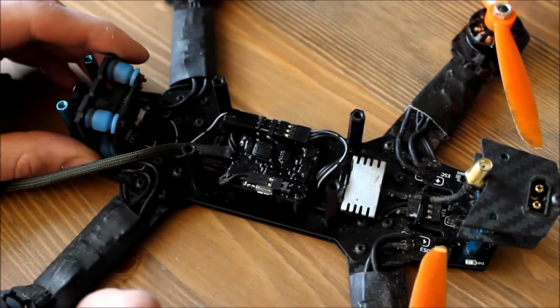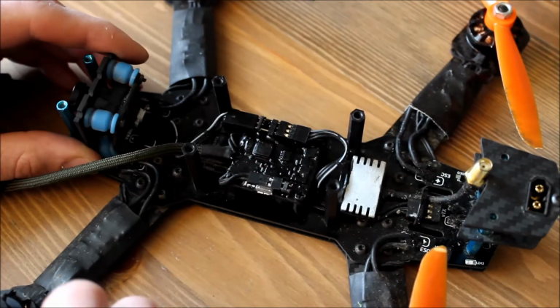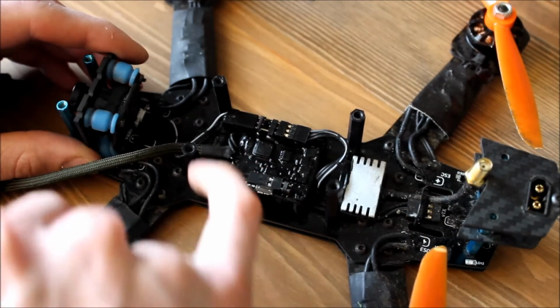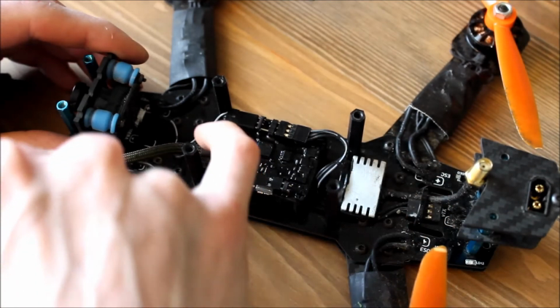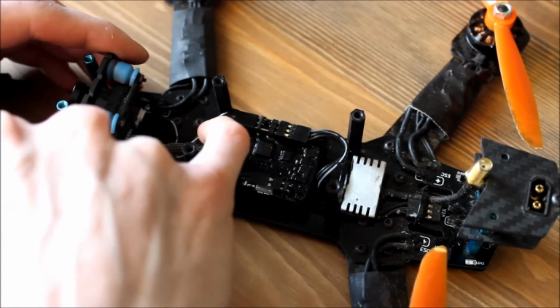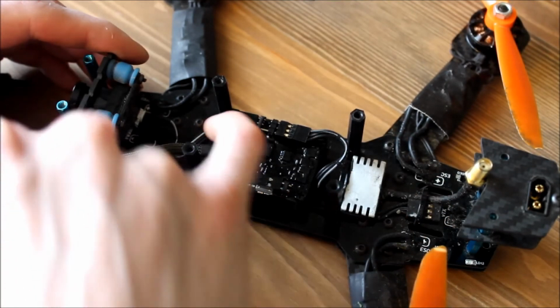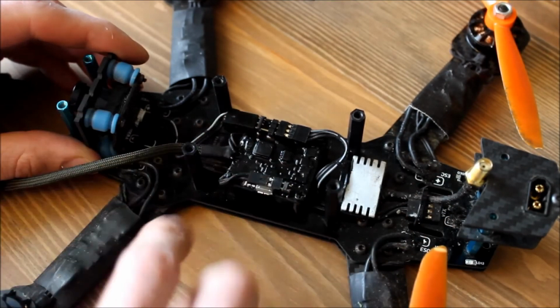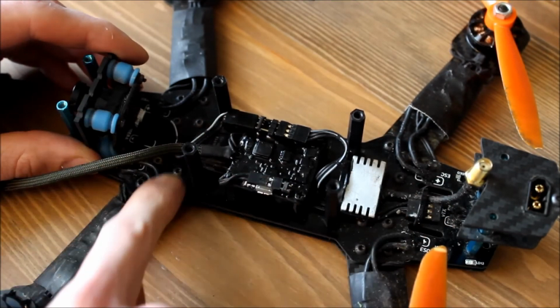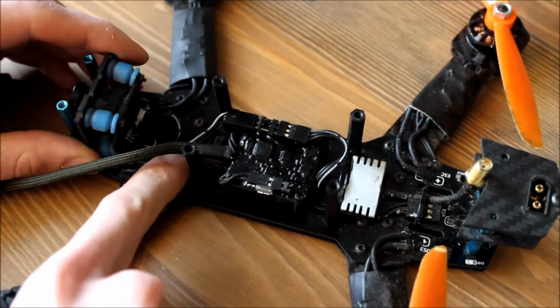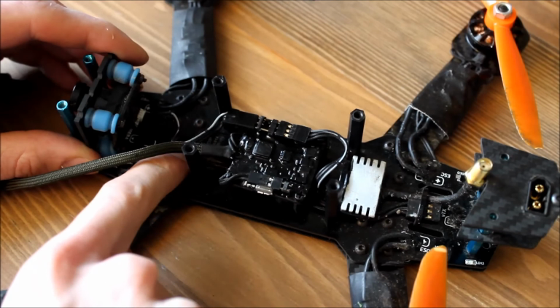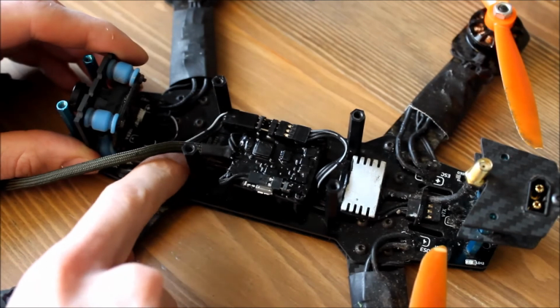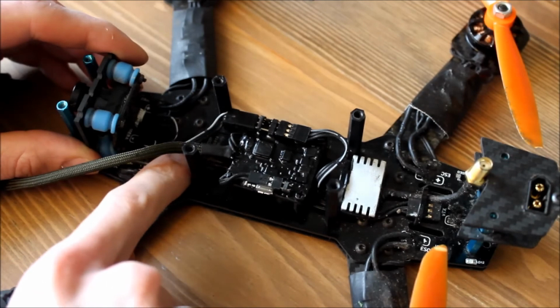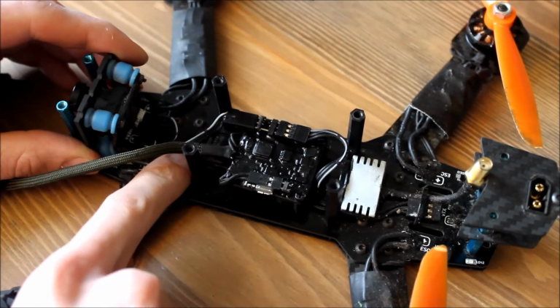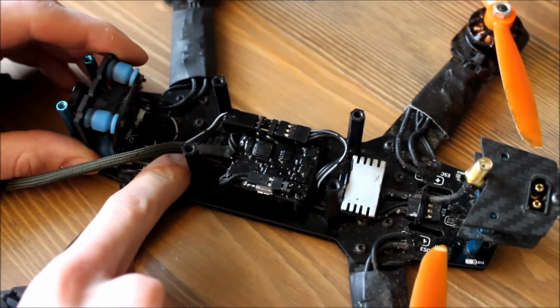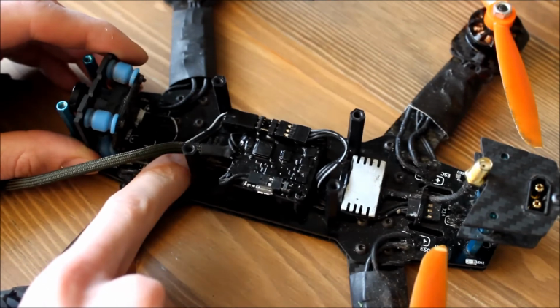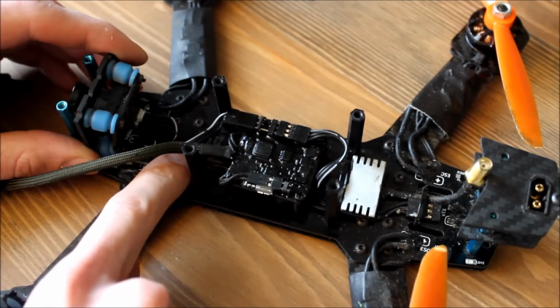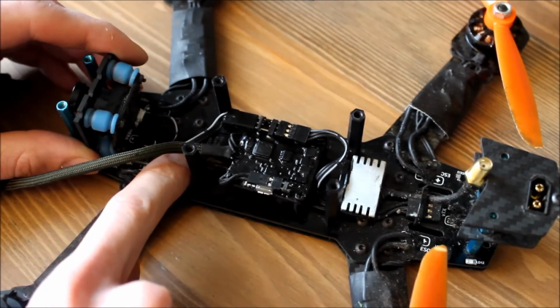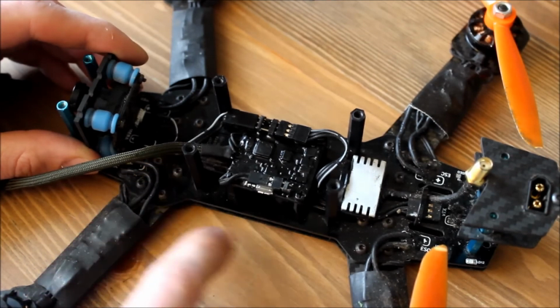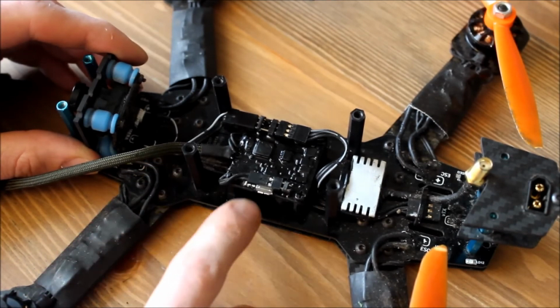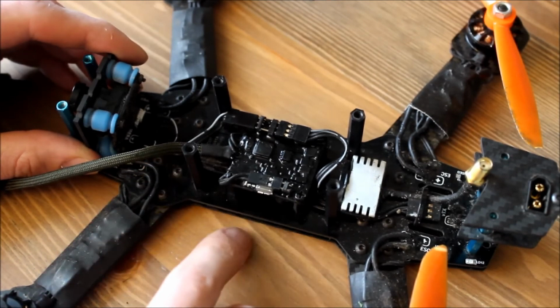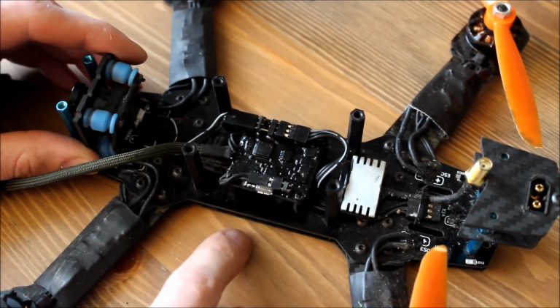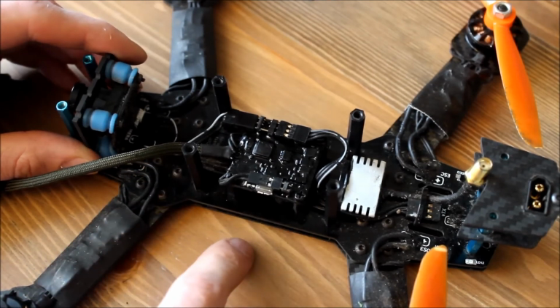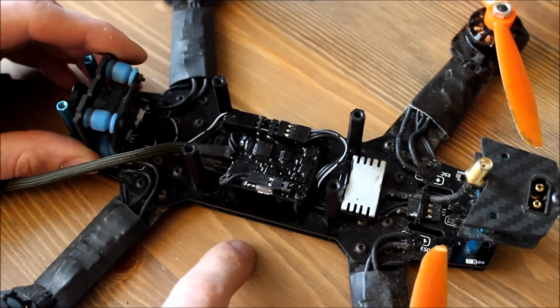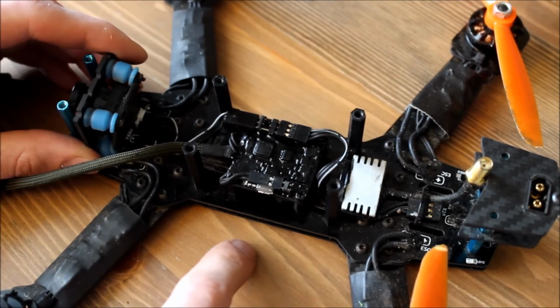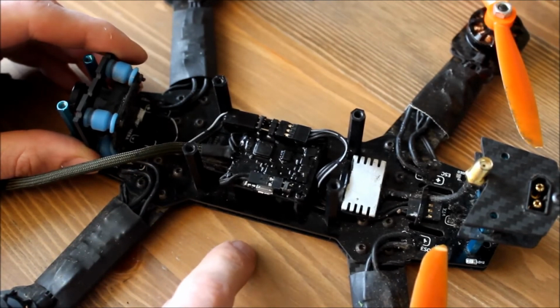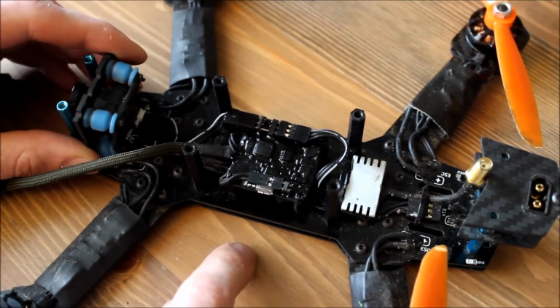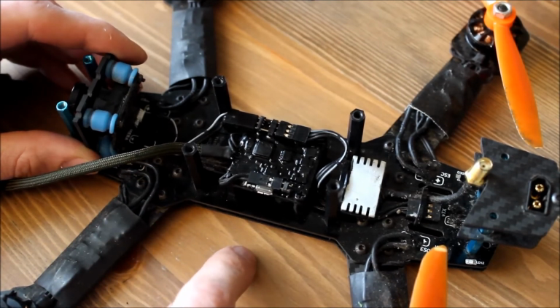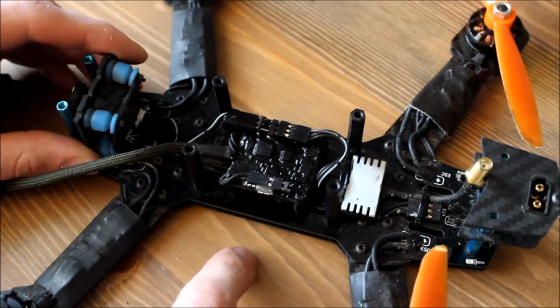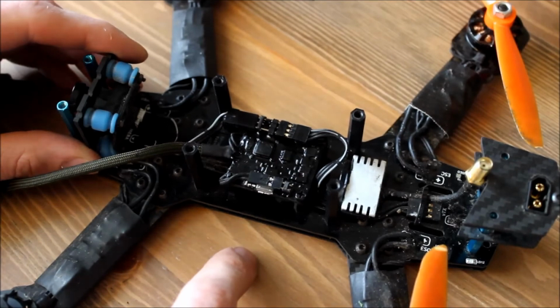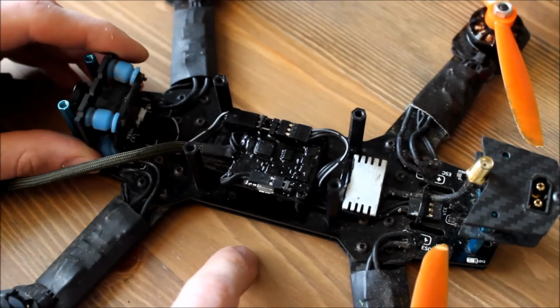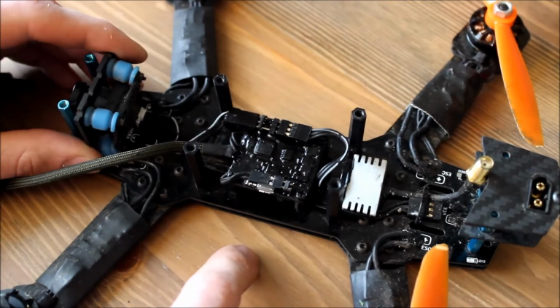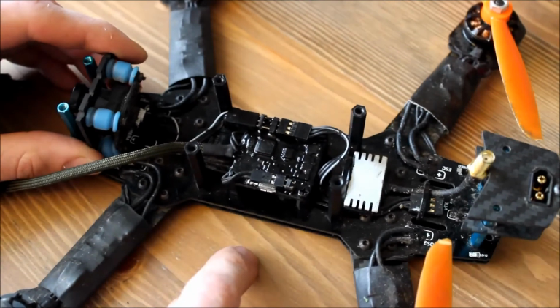The receiver back is directly soldered to the power distribution board from the Blackout, and that makes for a really clean build.